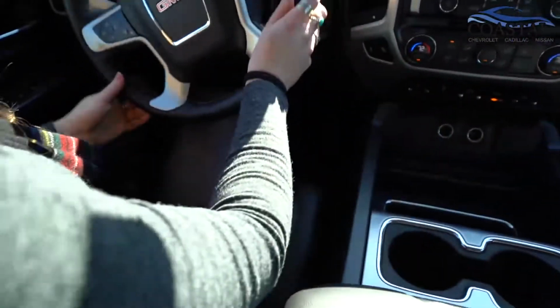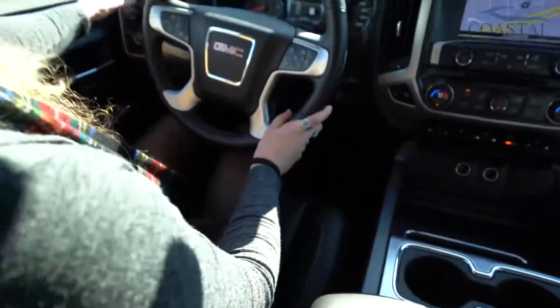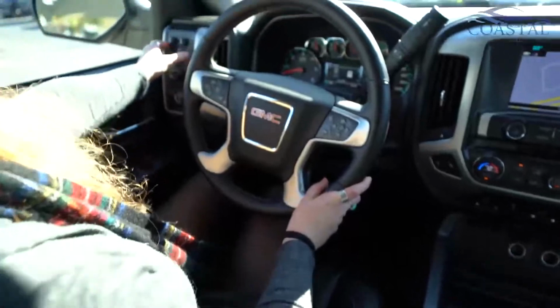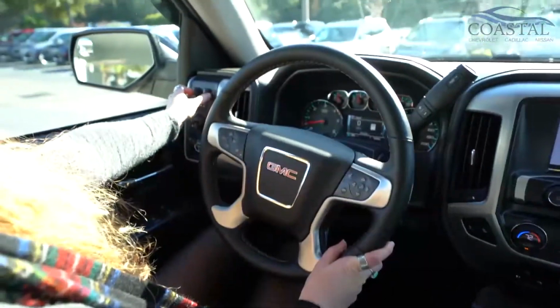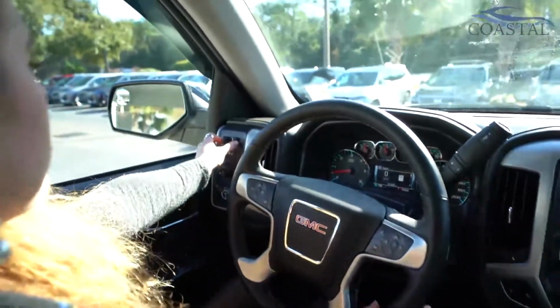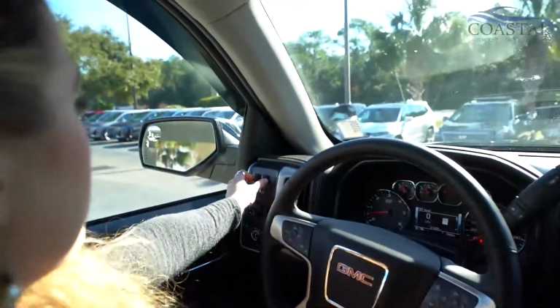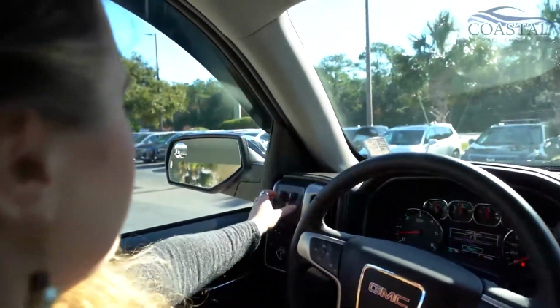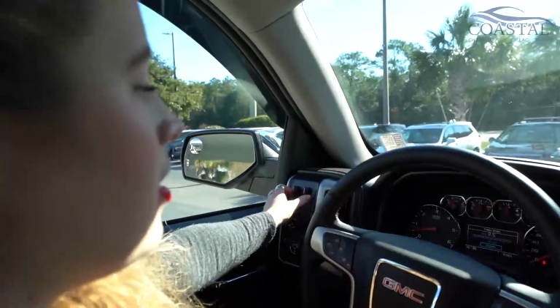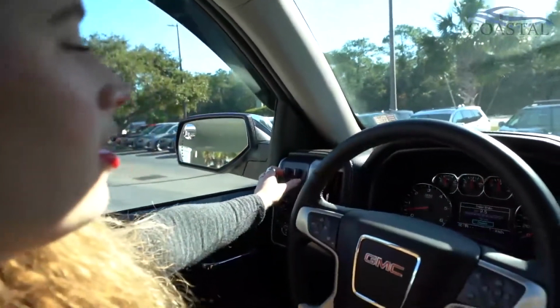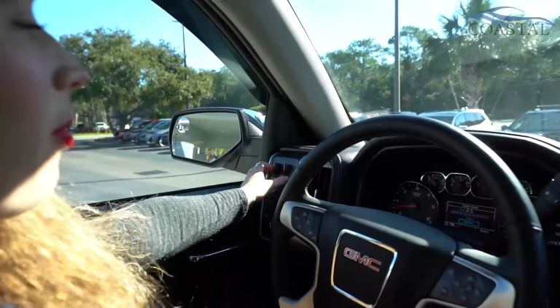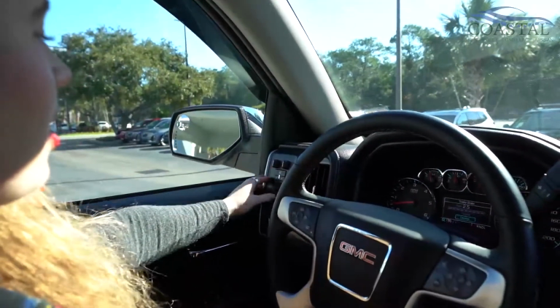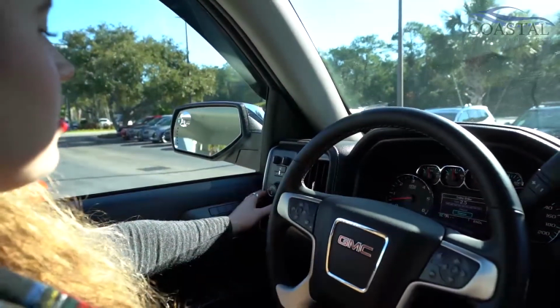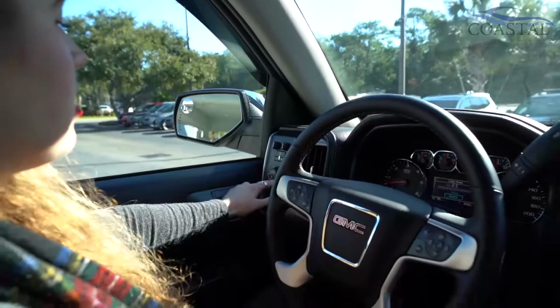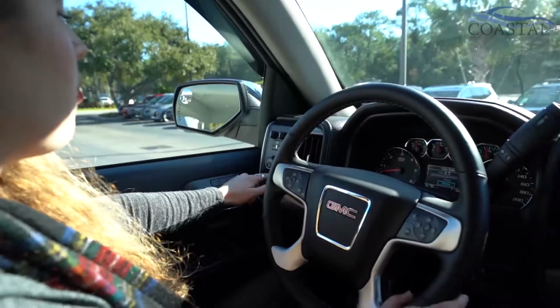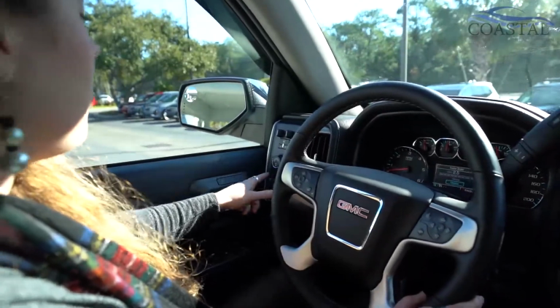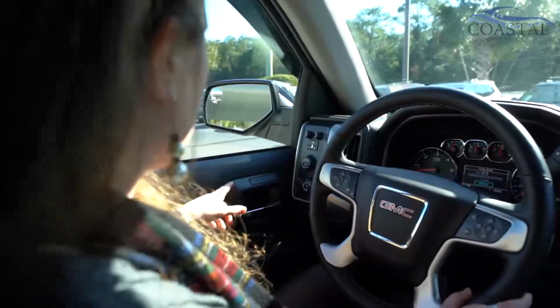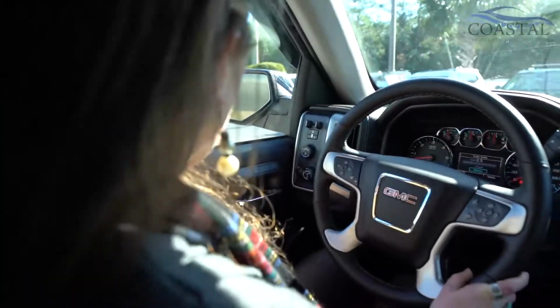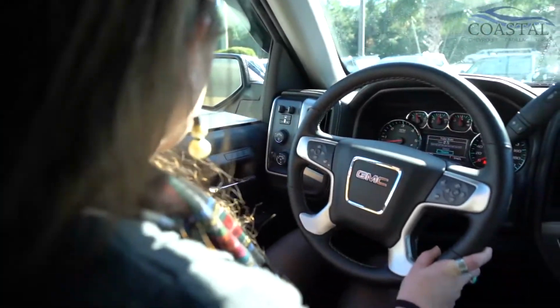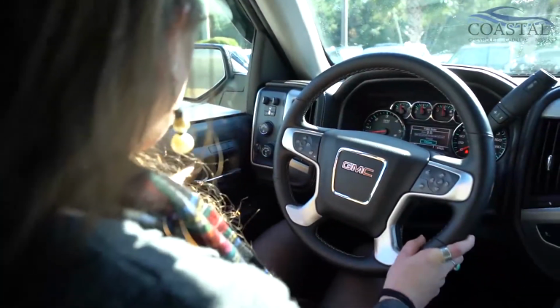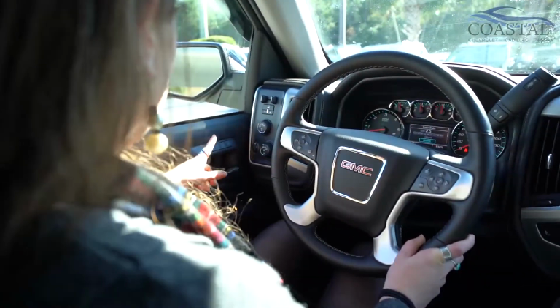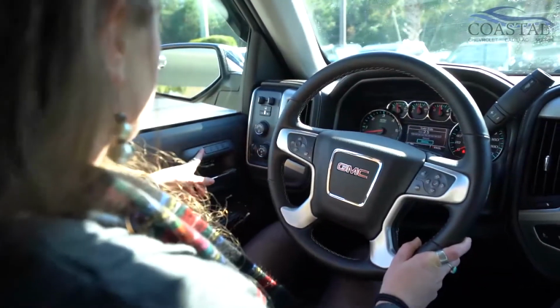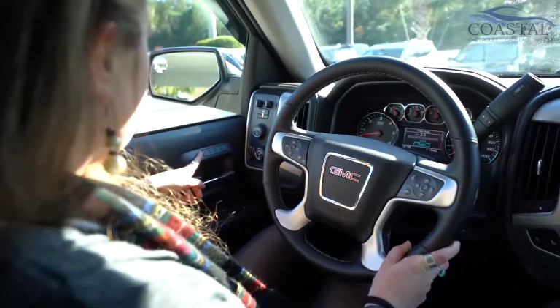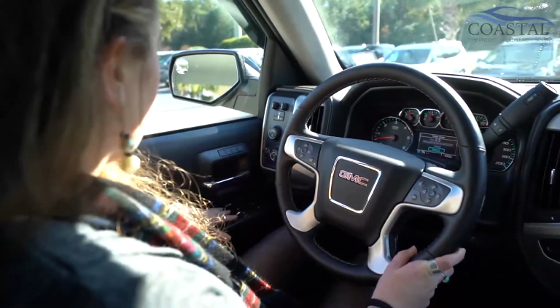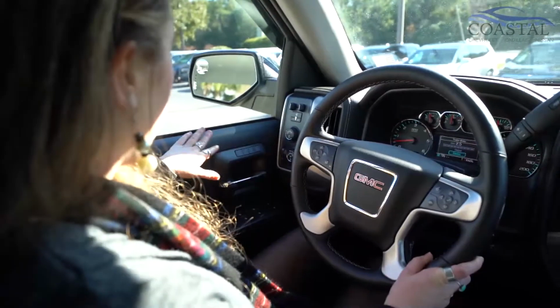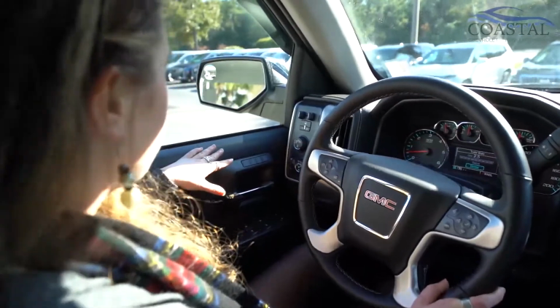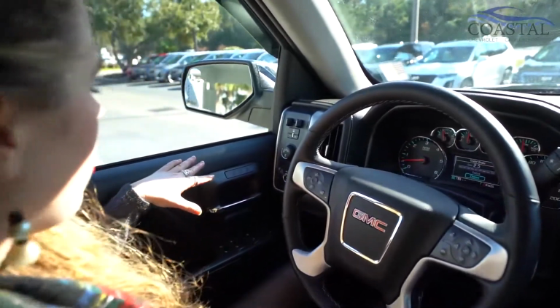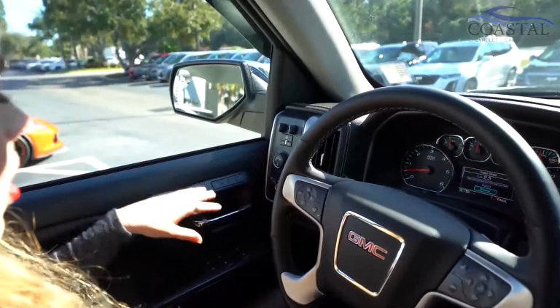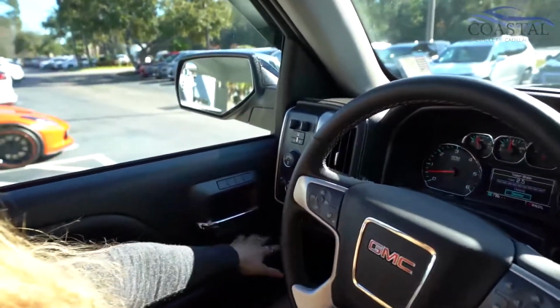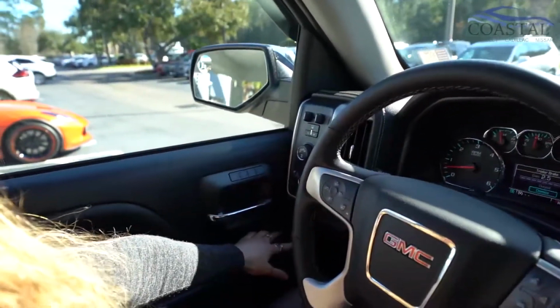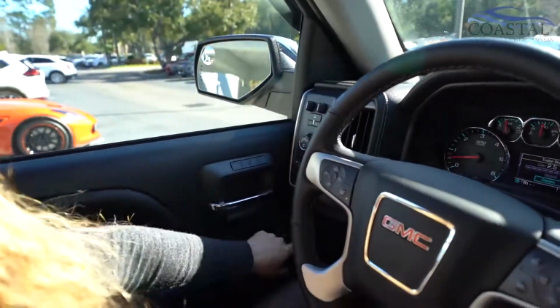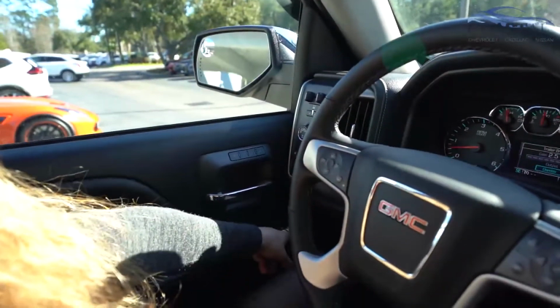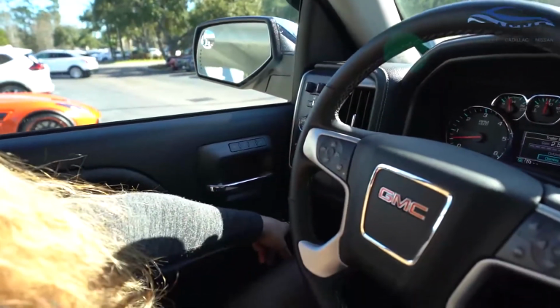This looks like the trailer brake here. And this is the 4x4 capability over here. A couple things on the side — you can set your seats, power windows, power locks of course, and you can even fold in the mirrors.